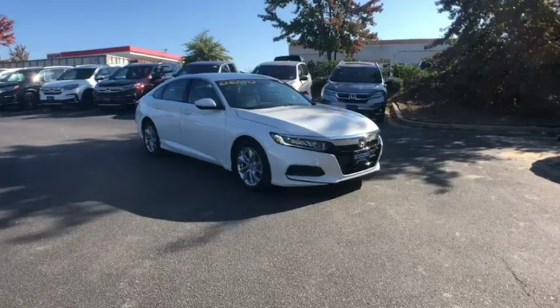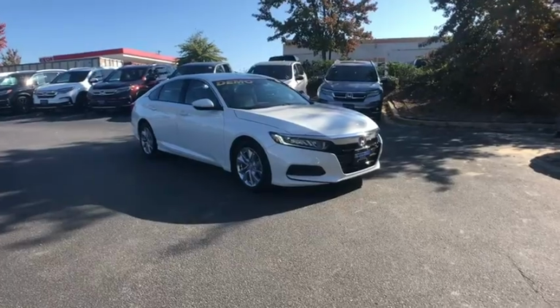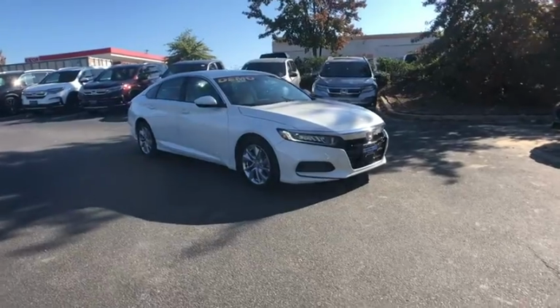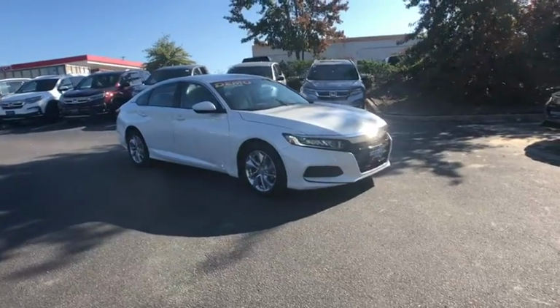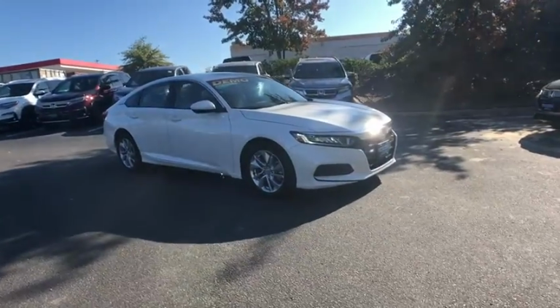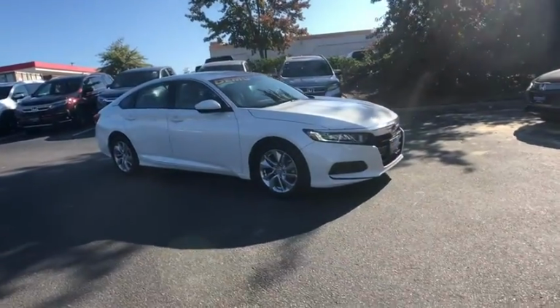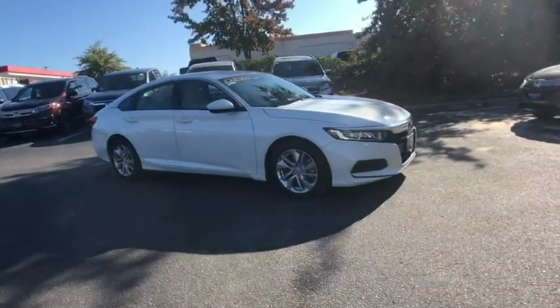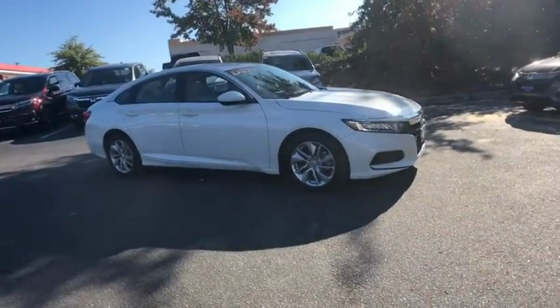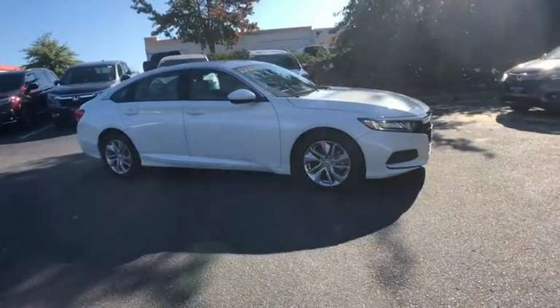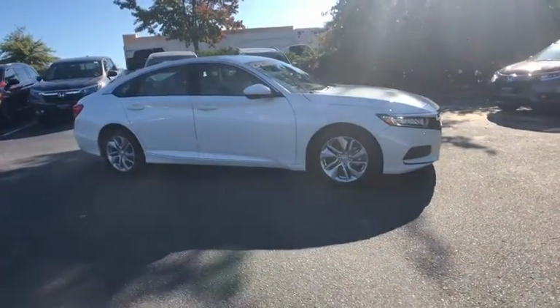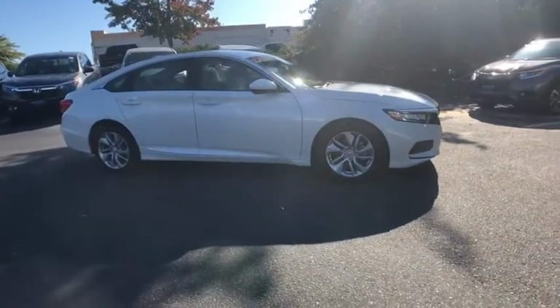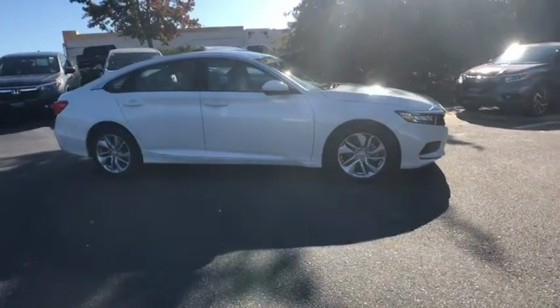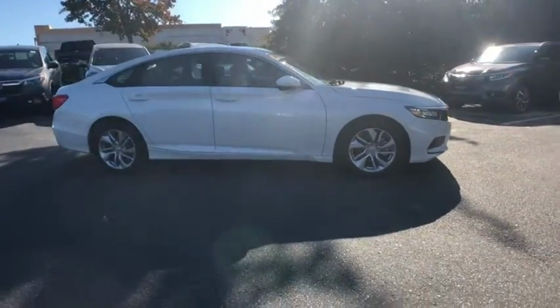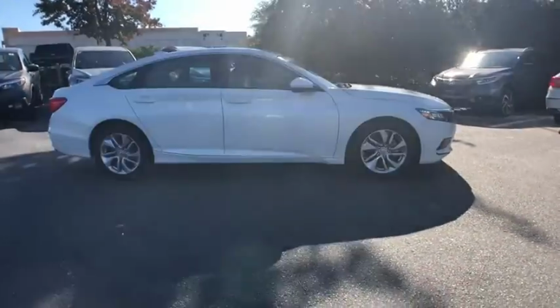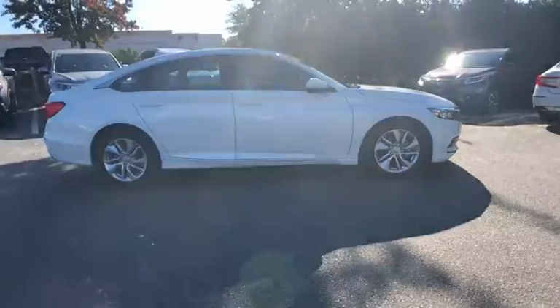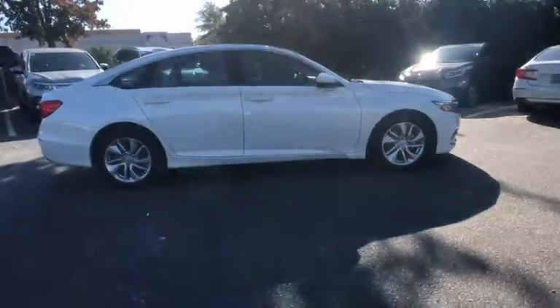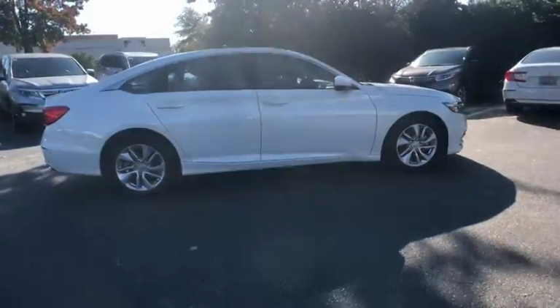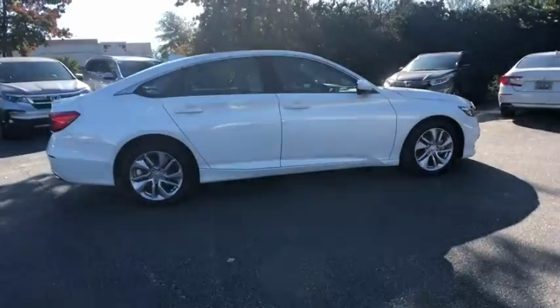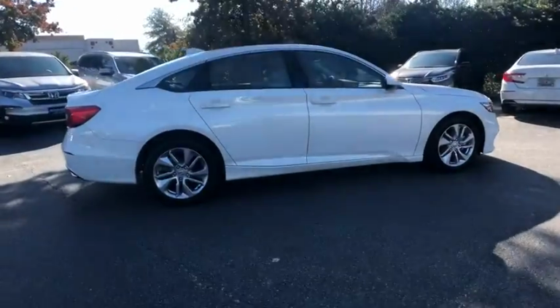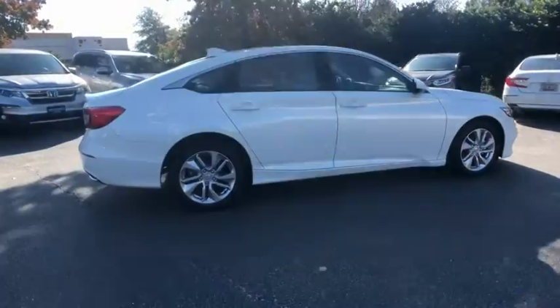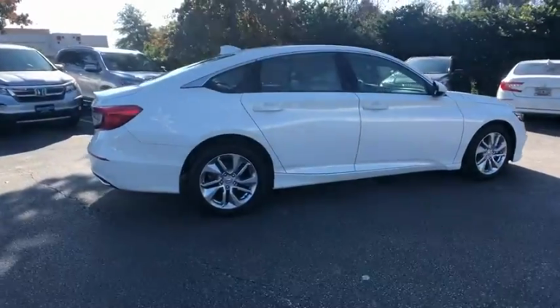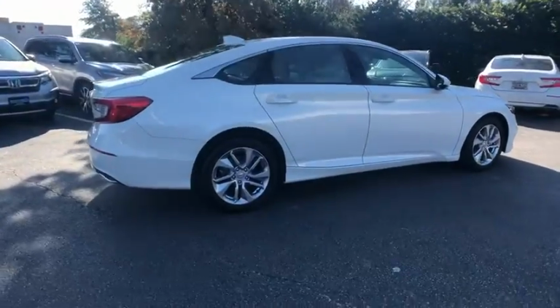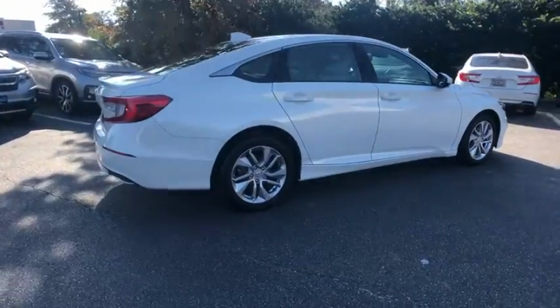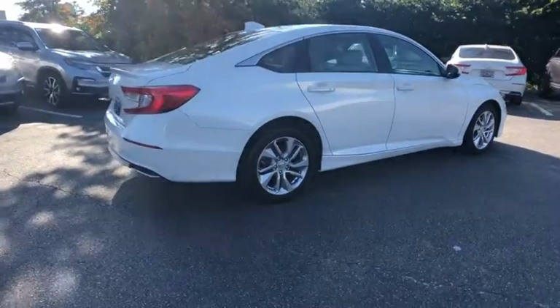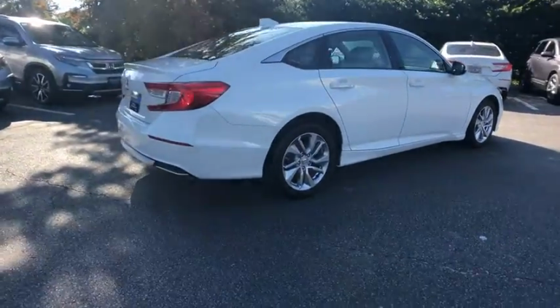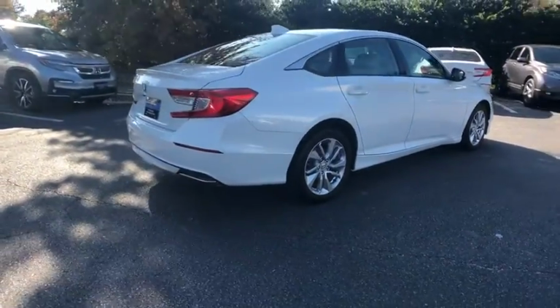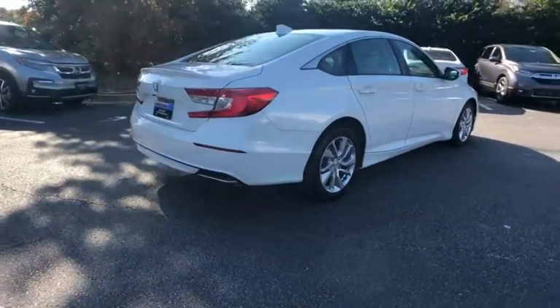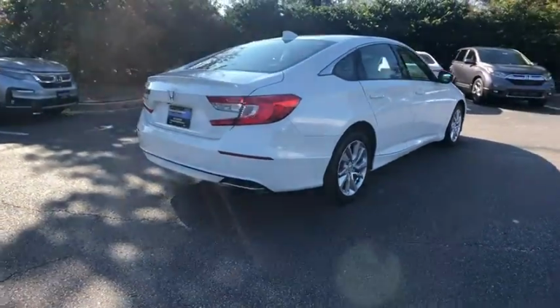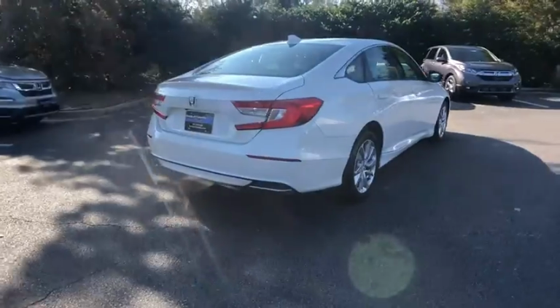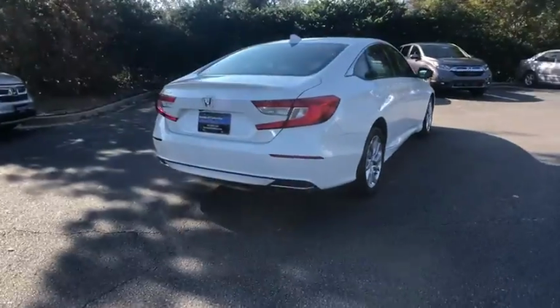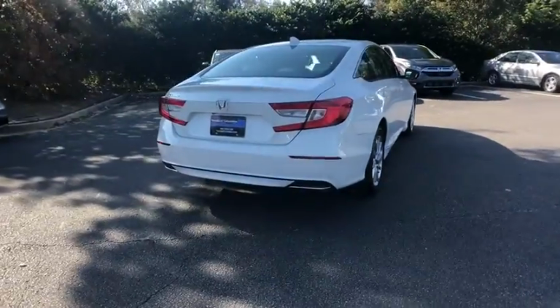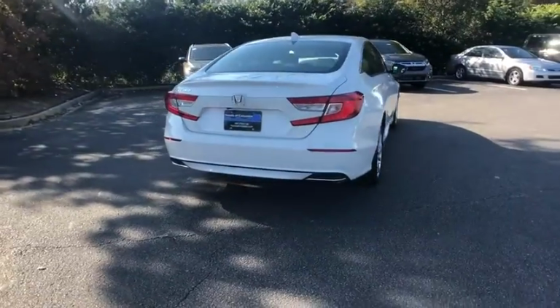Stop by and take a look at the 2019 Honda Accord. Ingeniously simple, yet overflowing with luxury and technological creativity. All that and more in the Accord.